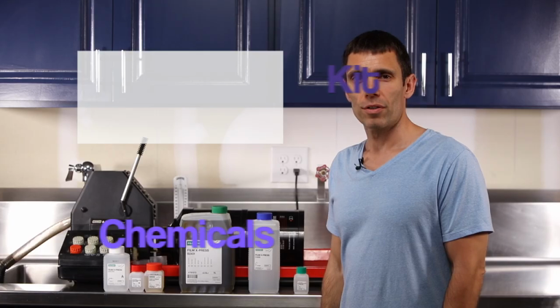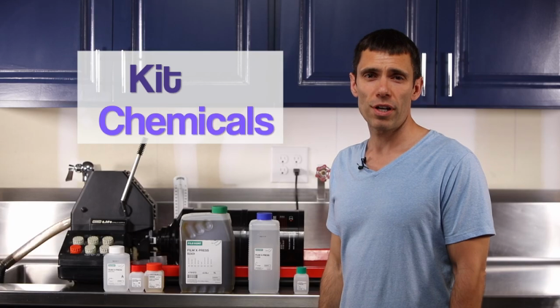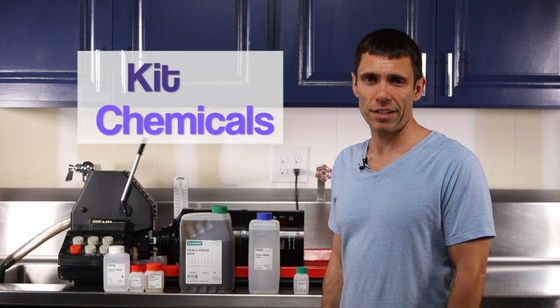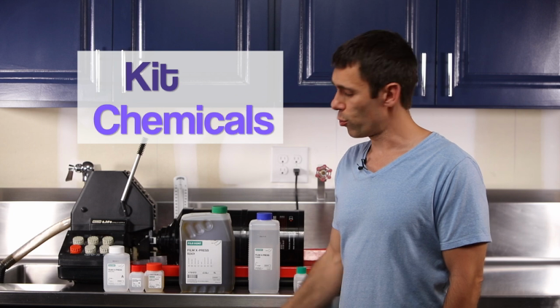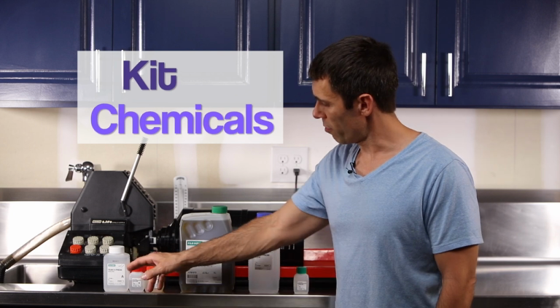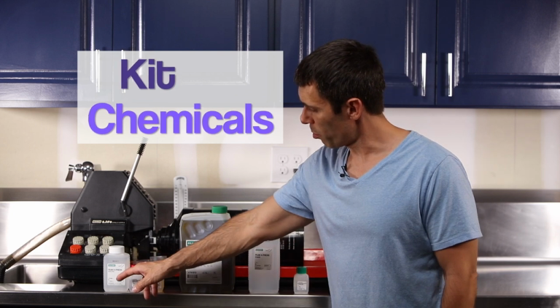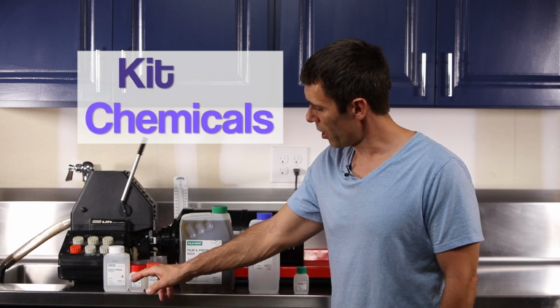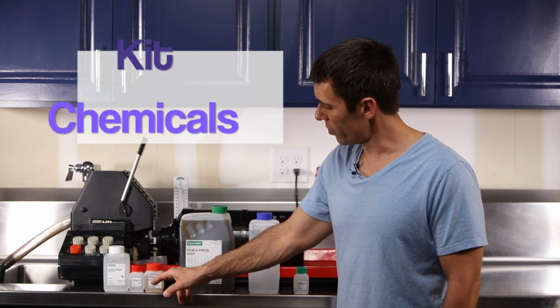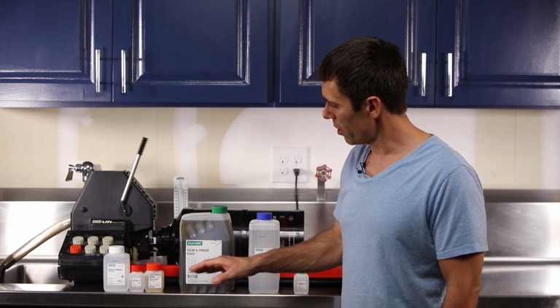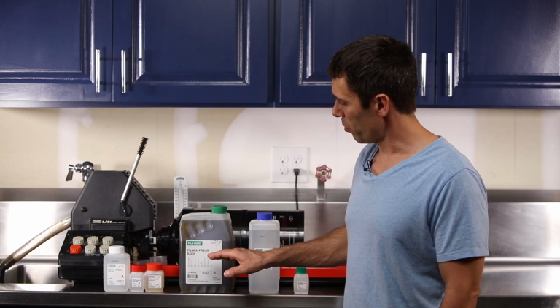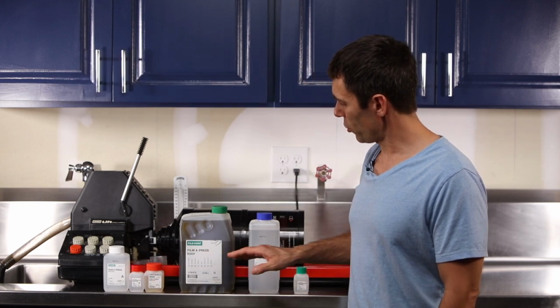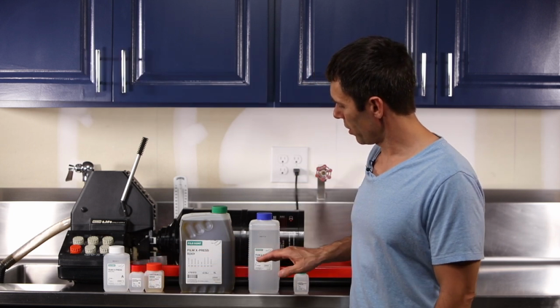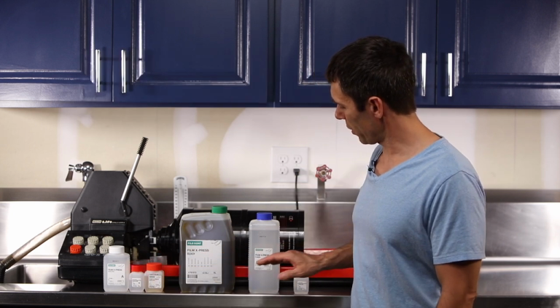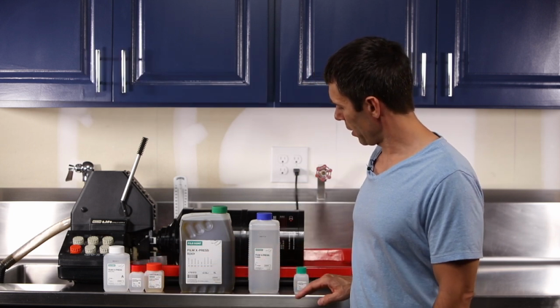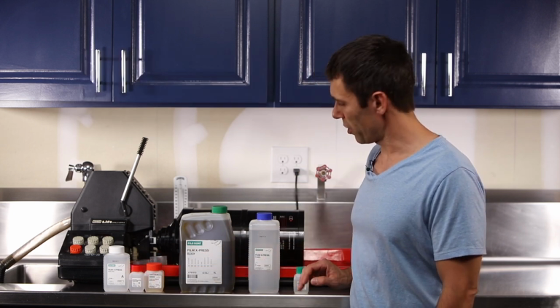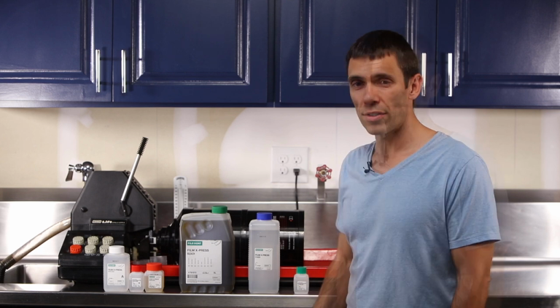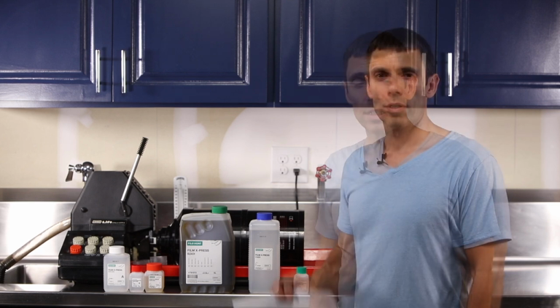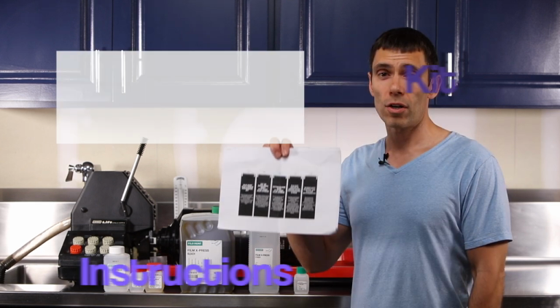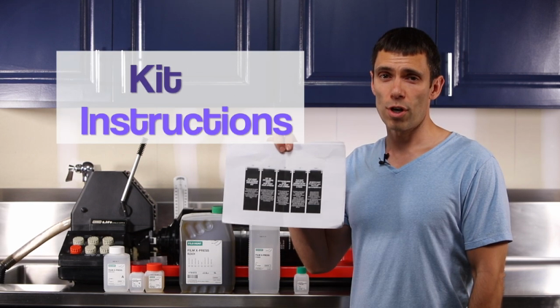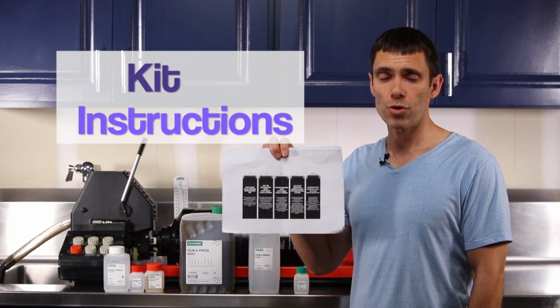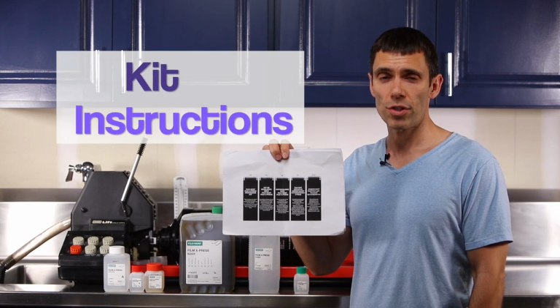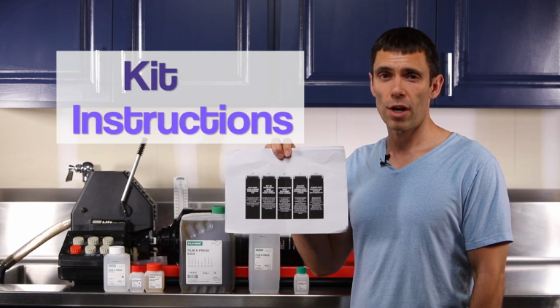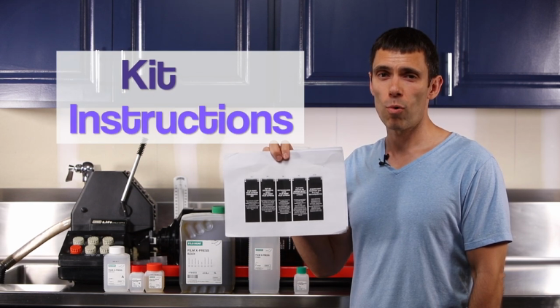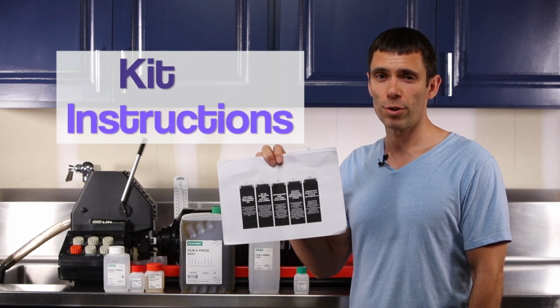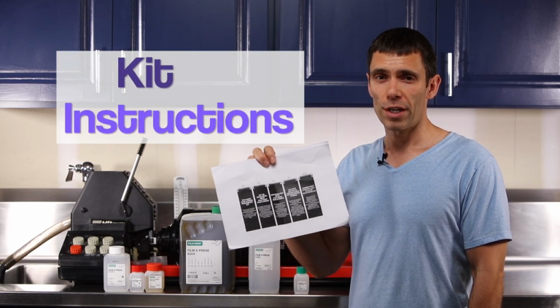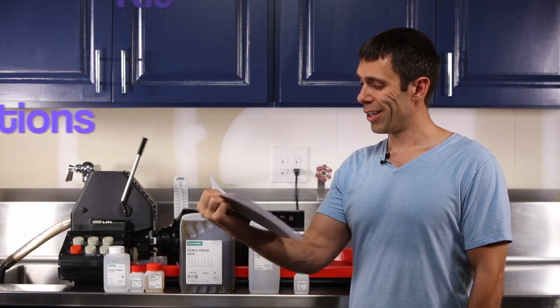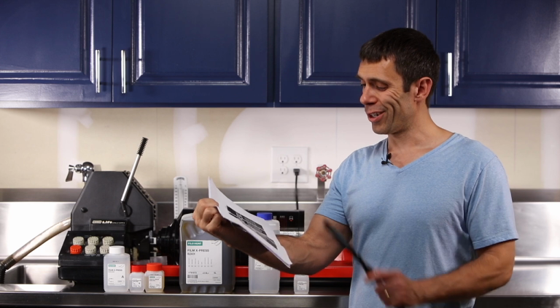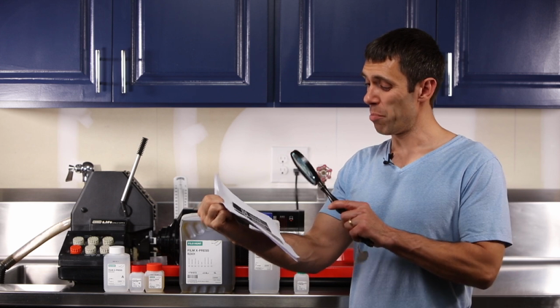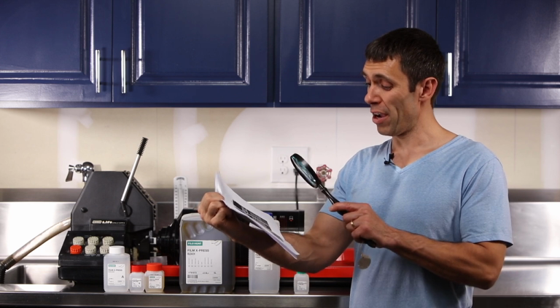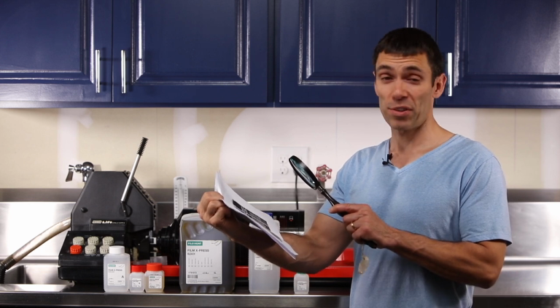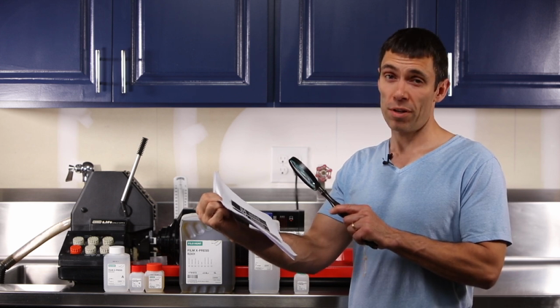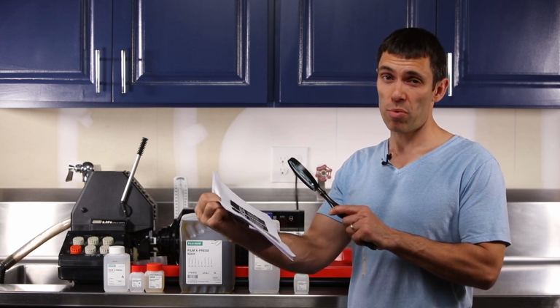The Fuji Hunt kit comes with developer parts A, B, and C, bleach, fixer, and stabilizer. The kit also comes with instructions. However, I'll warn you — you're going to need a magnifying glass to read all that fine print.